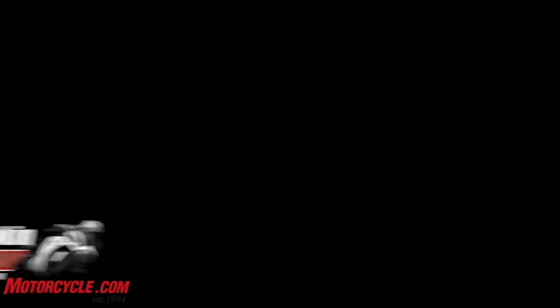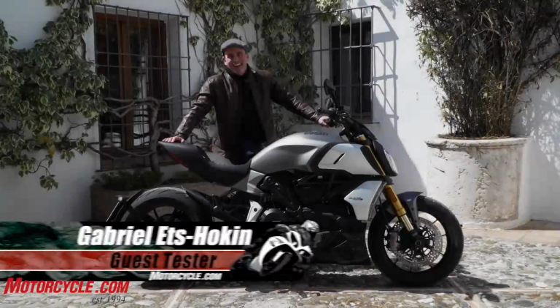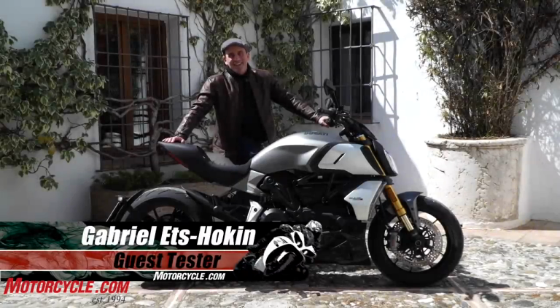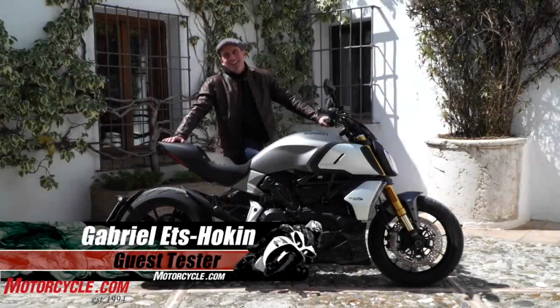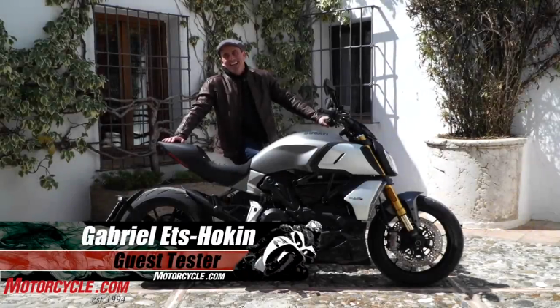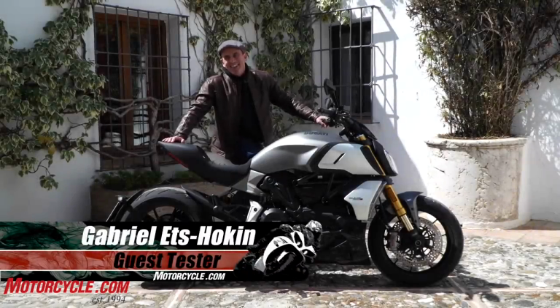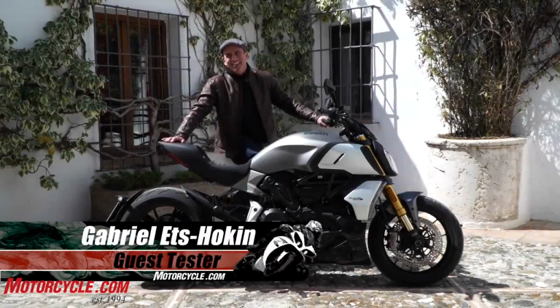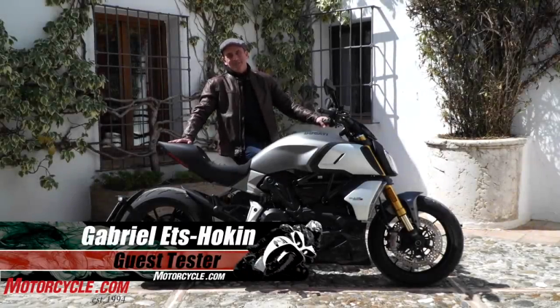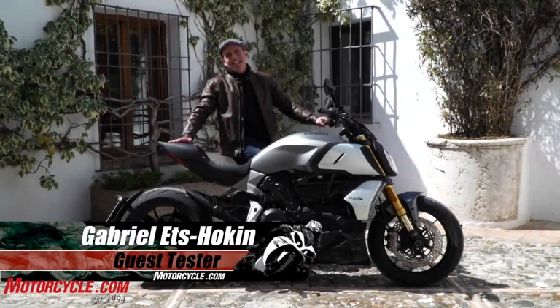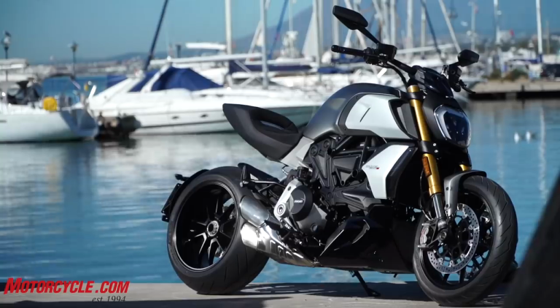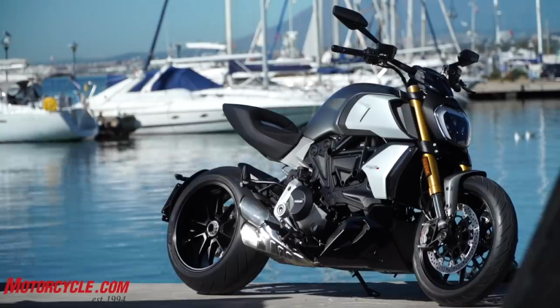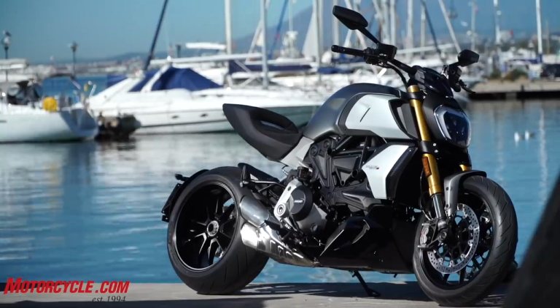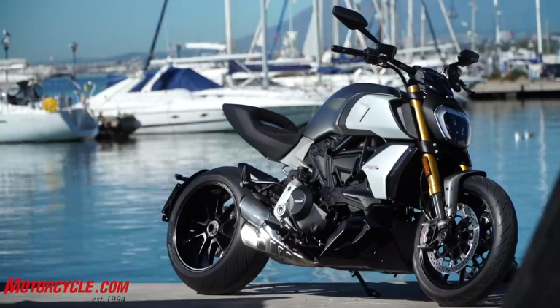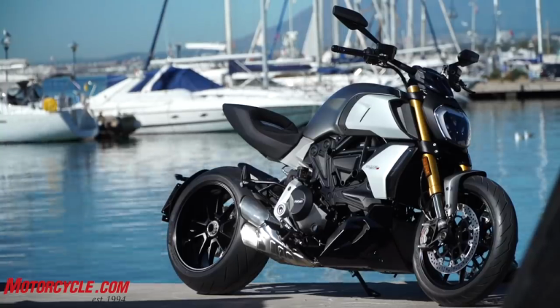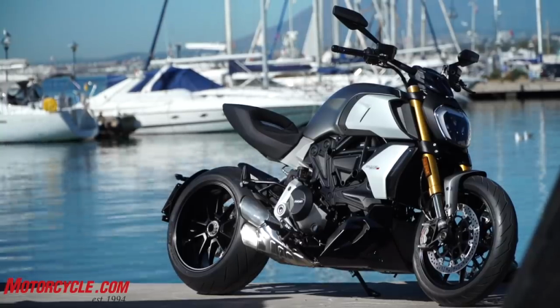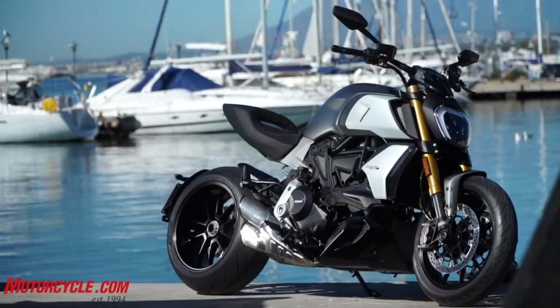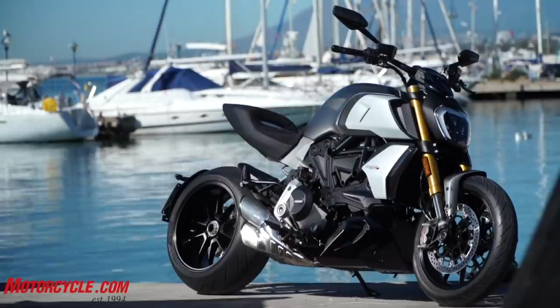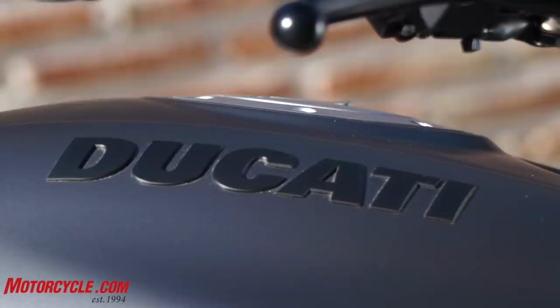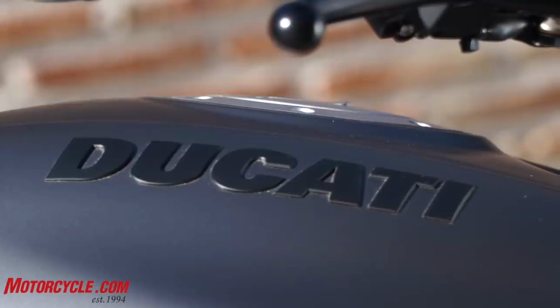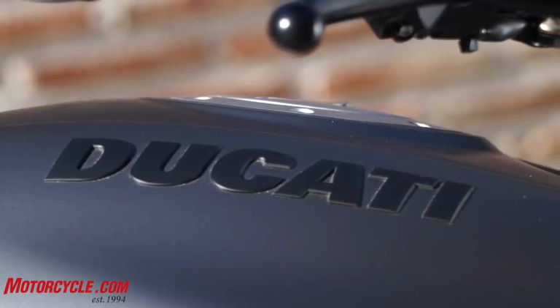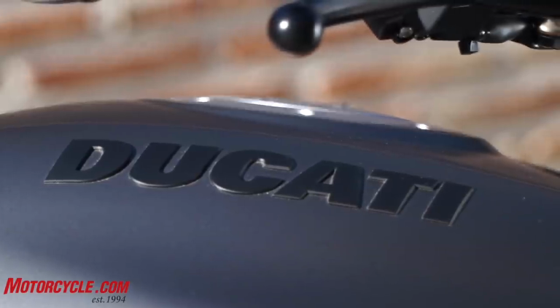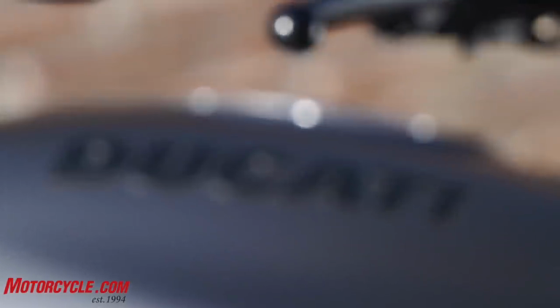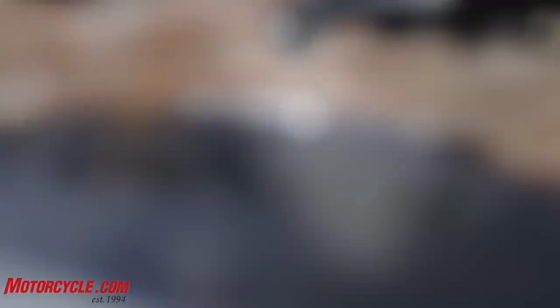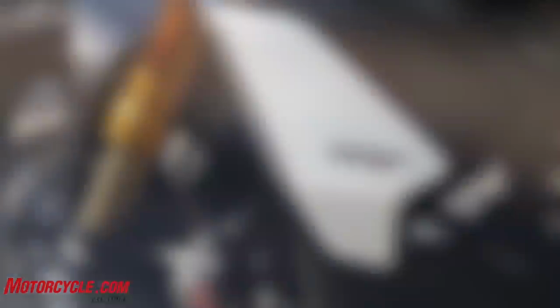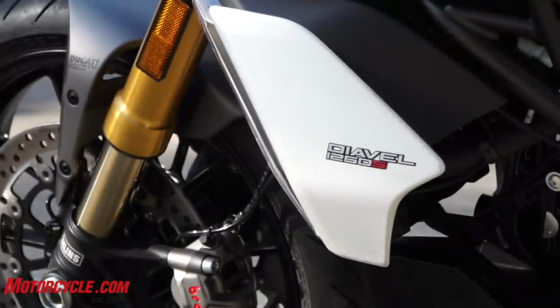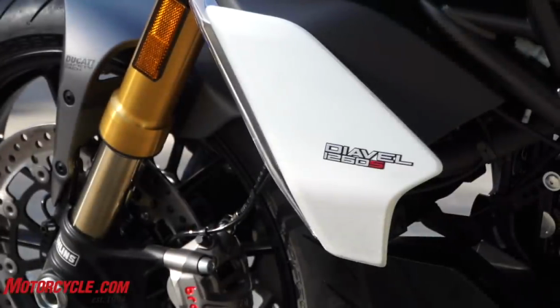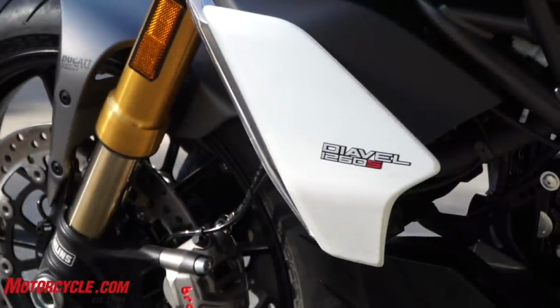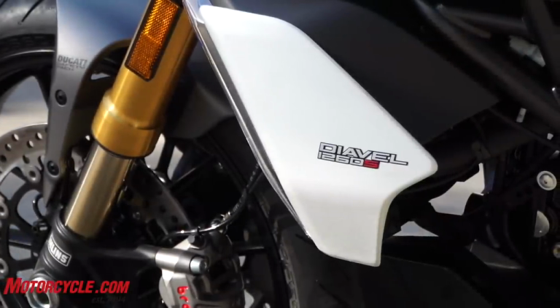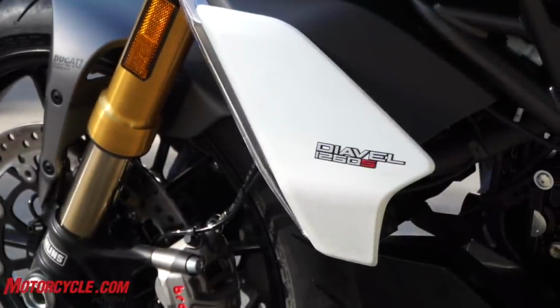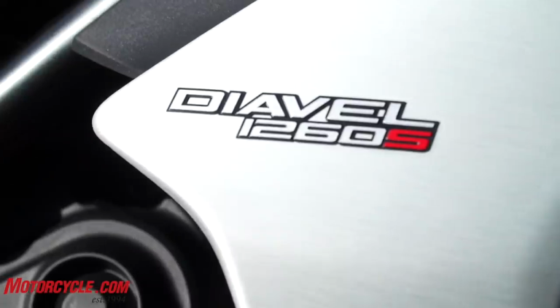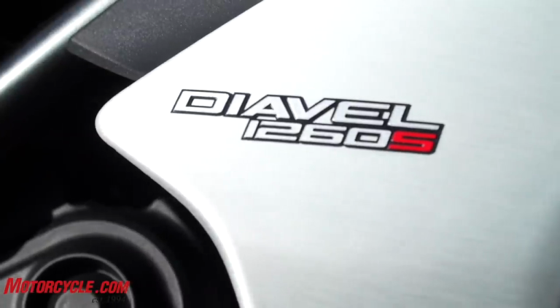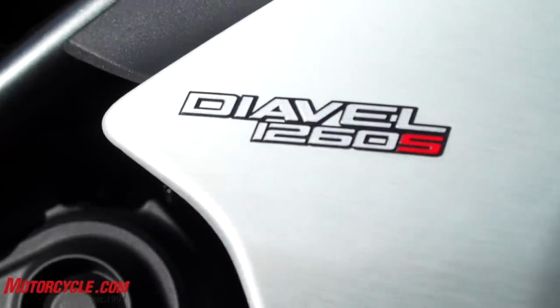Hi, this is Gabe Edspoken. I'm in Ronda, Spain. I'm here riding the Ducati Diavel 1260. This is the 1260 S.